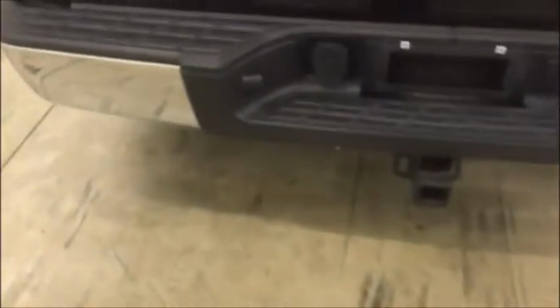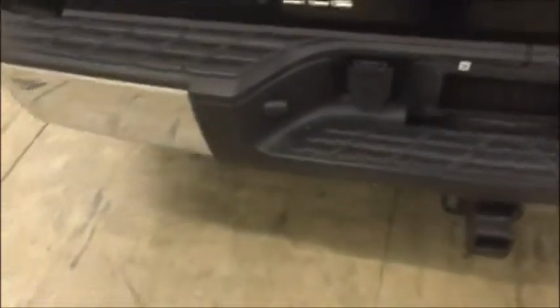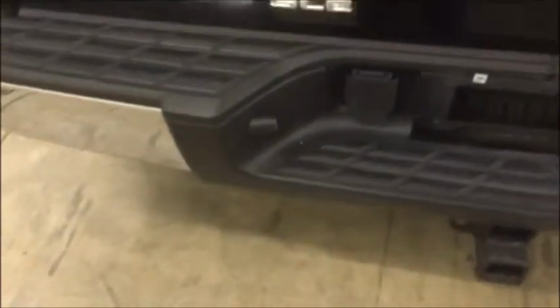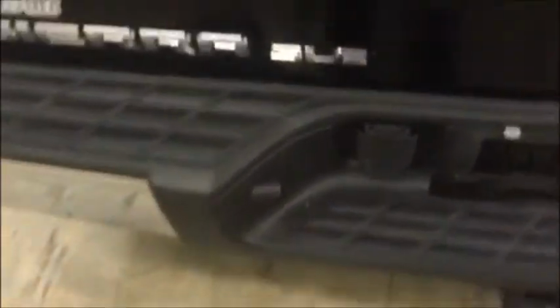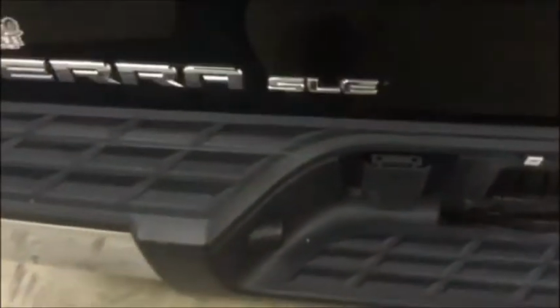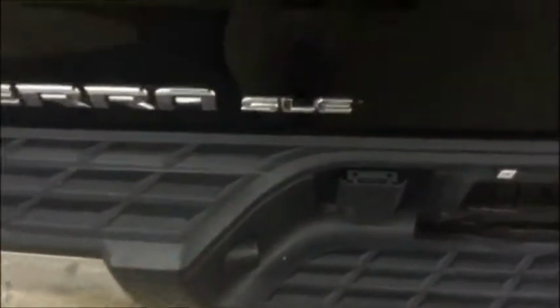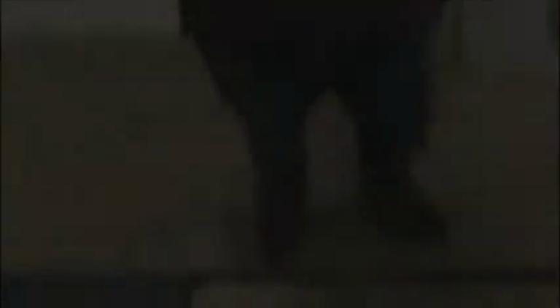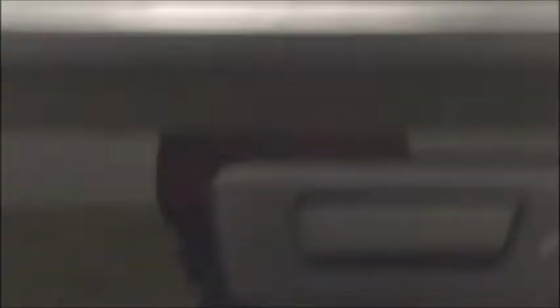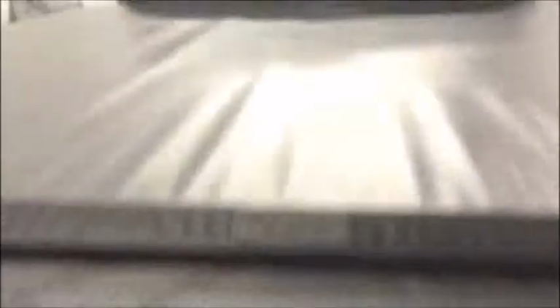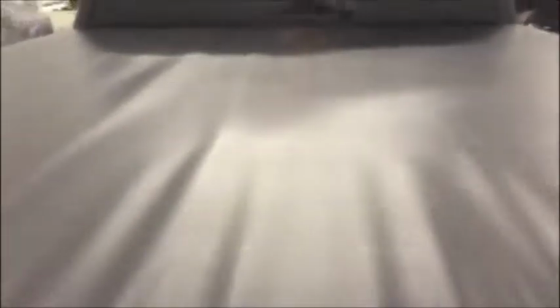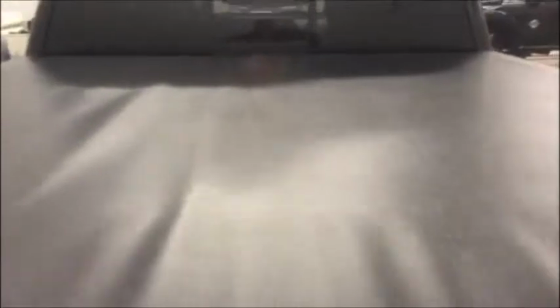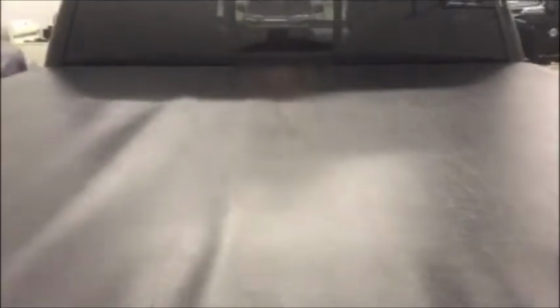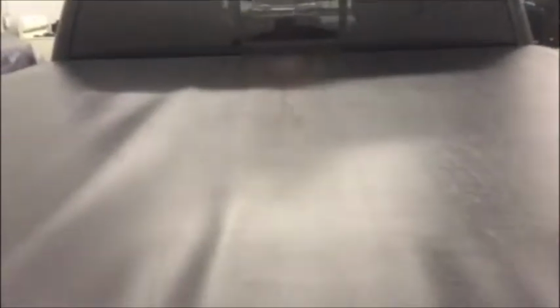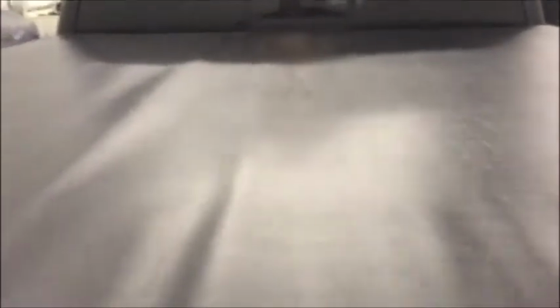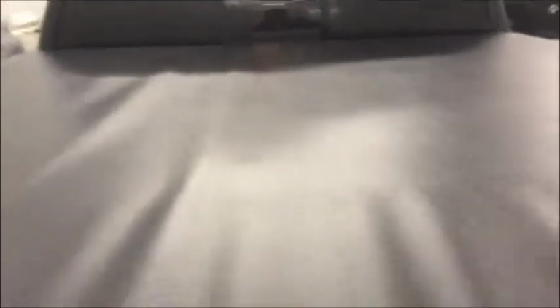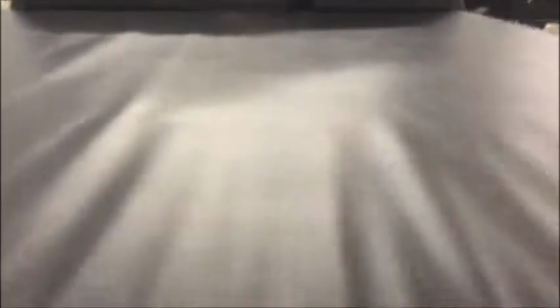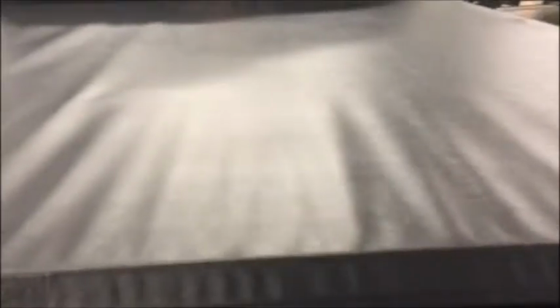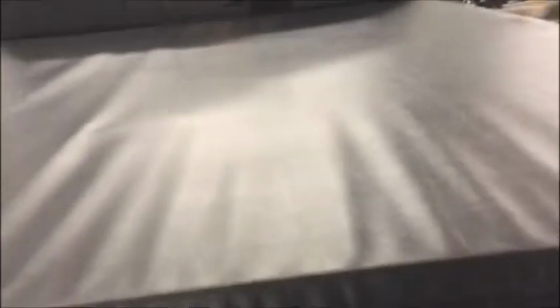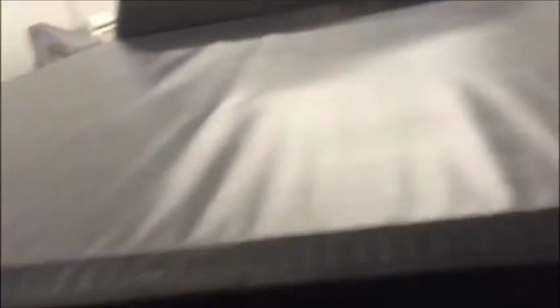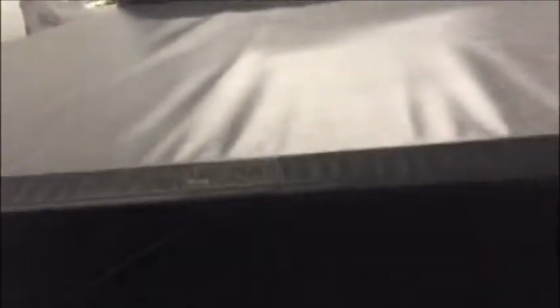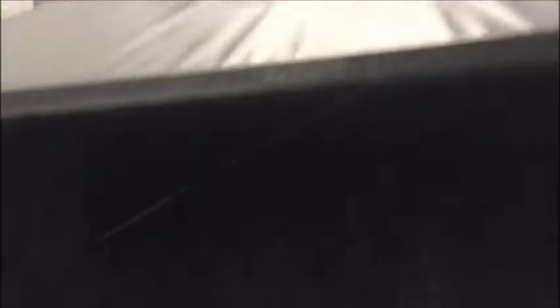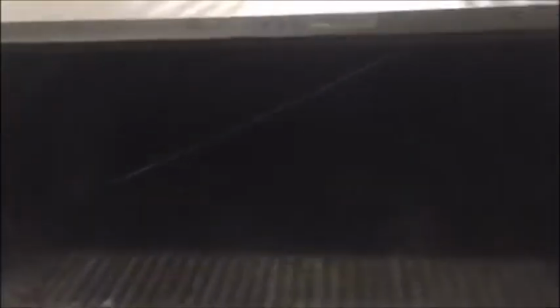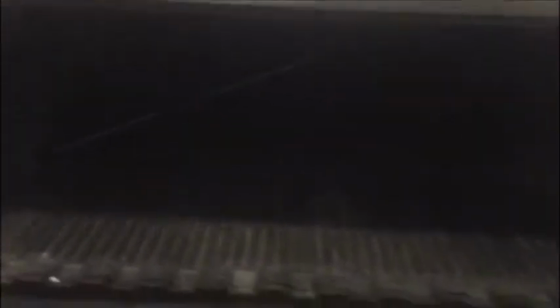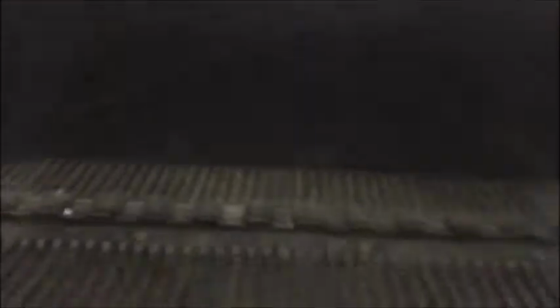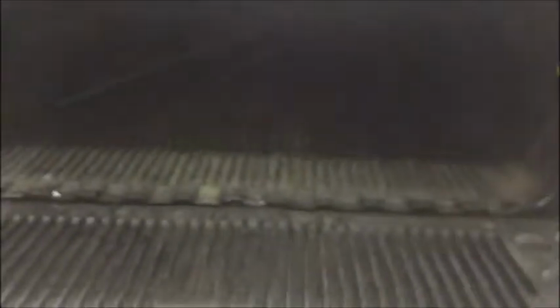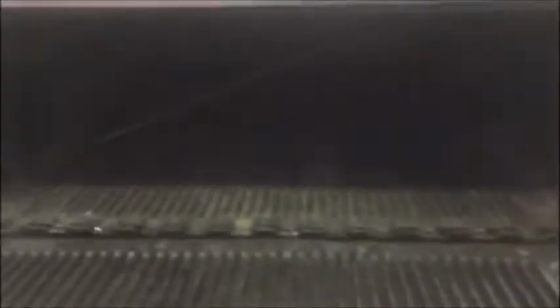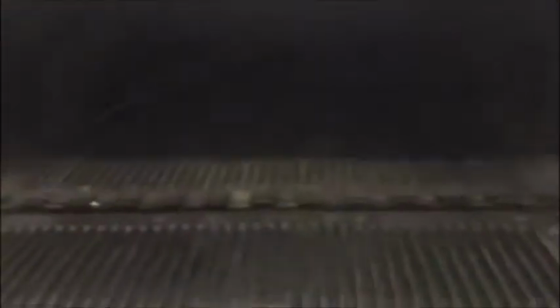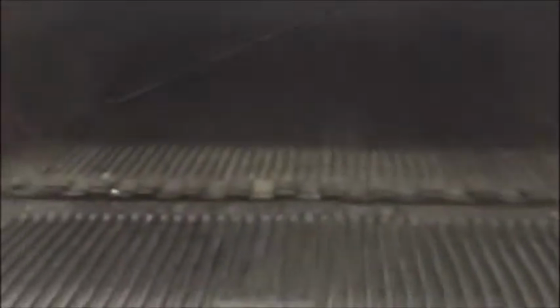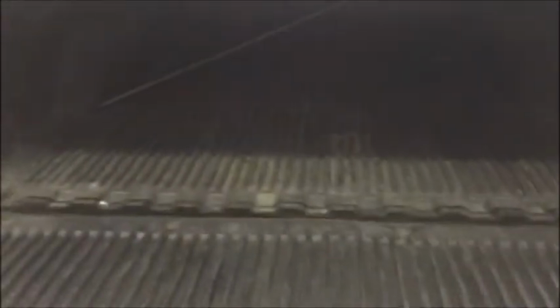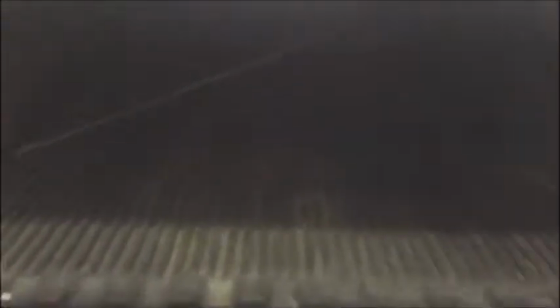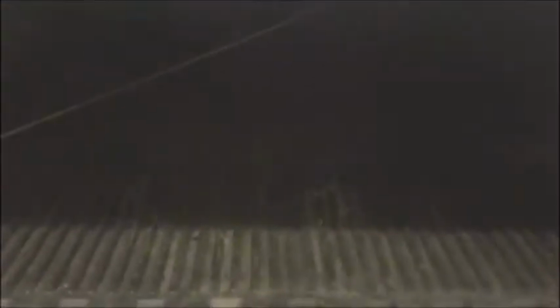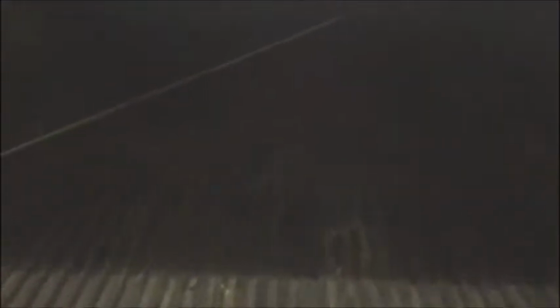As I mentioned earlier, it is an SLE. You got the nice tonneau cover up here — these things are nice to have, especially when it's raining out and you got your stuff in the back. You got your bed liner in the back. Throw whatever you need to back there; you don't got to worry about scratching anything up.